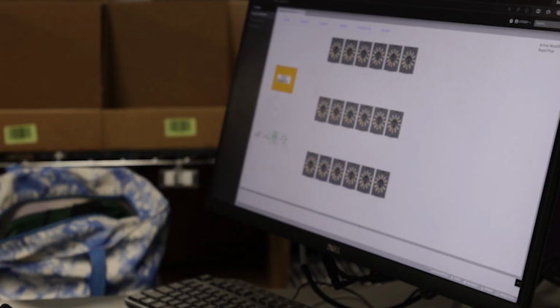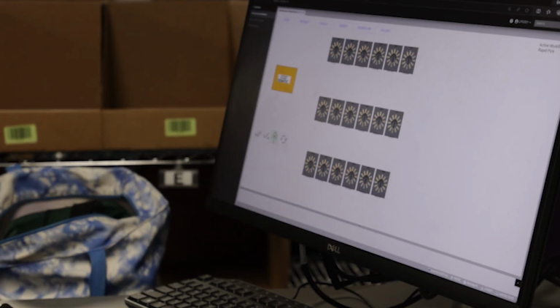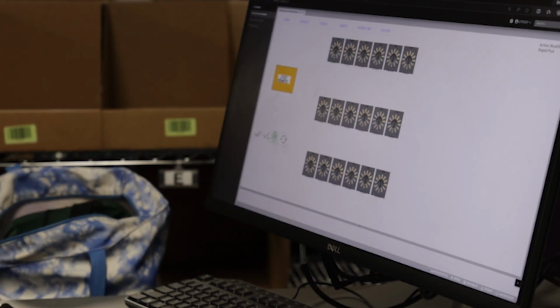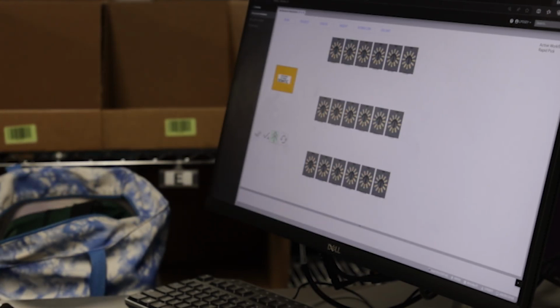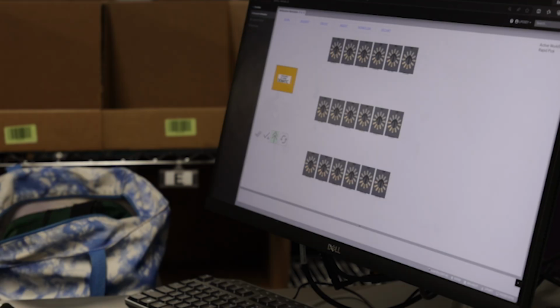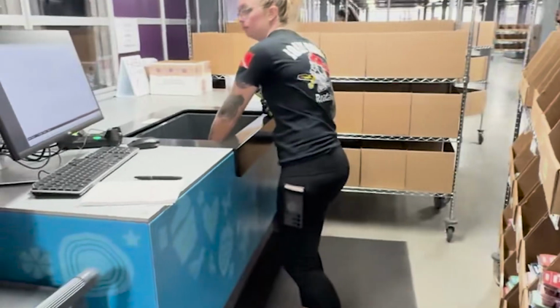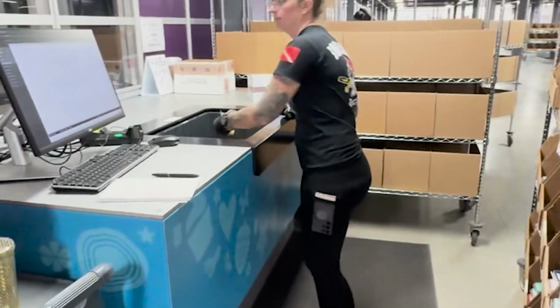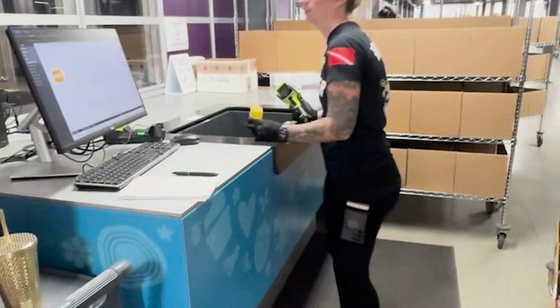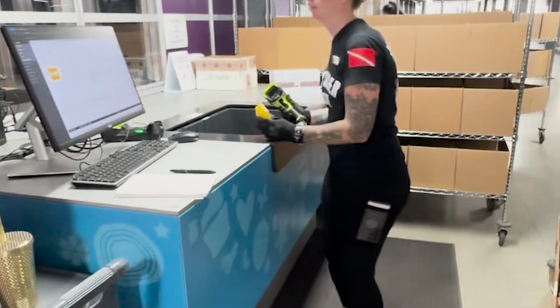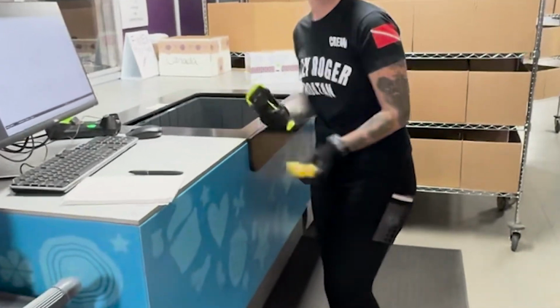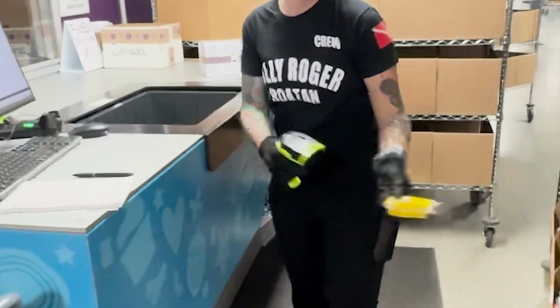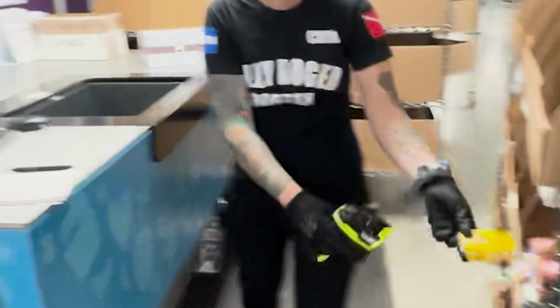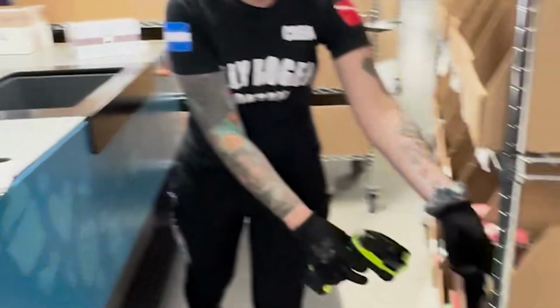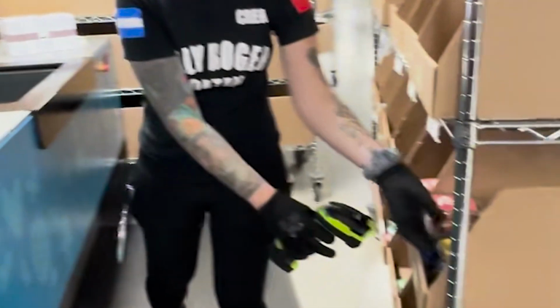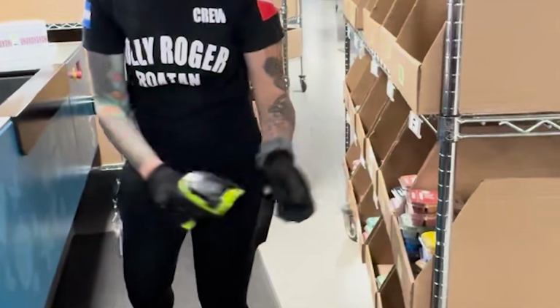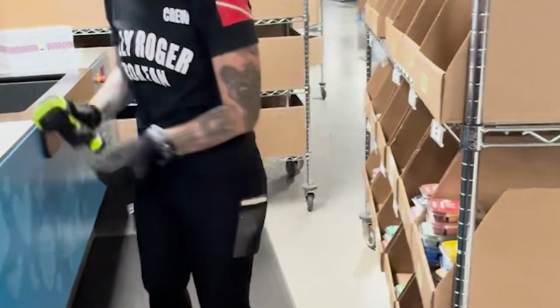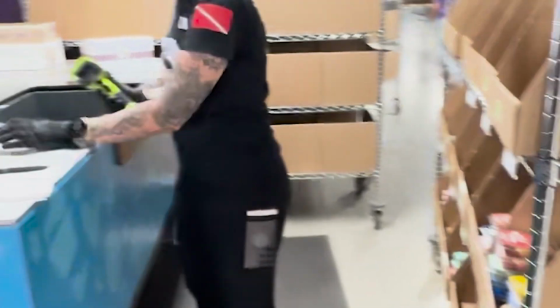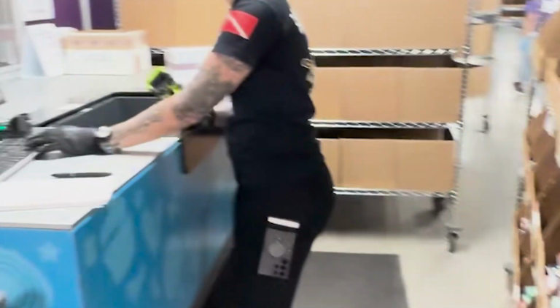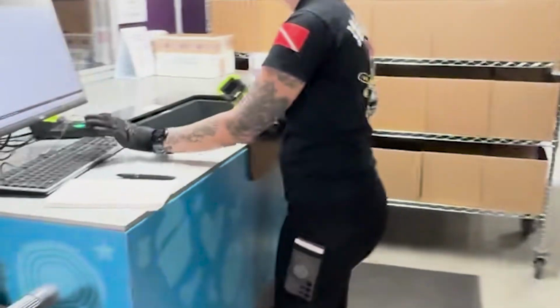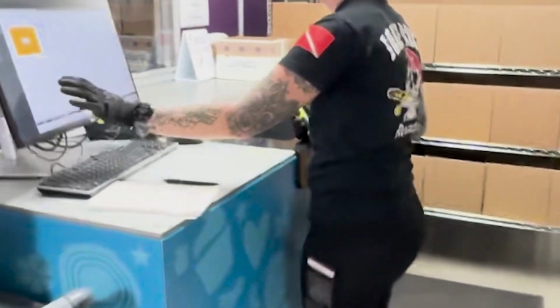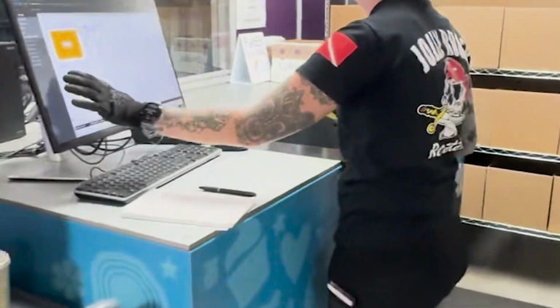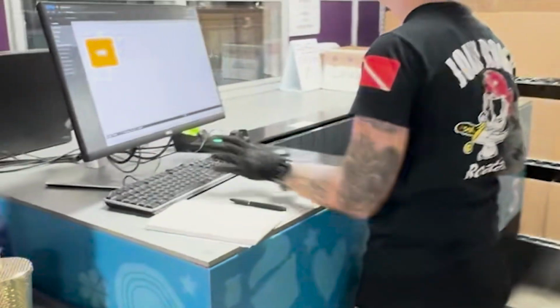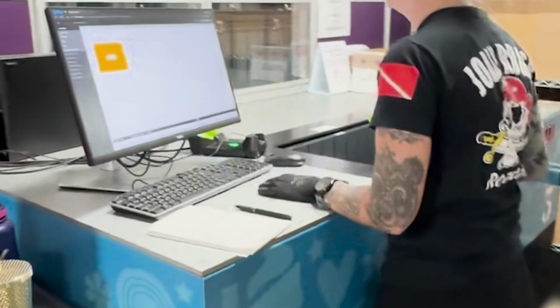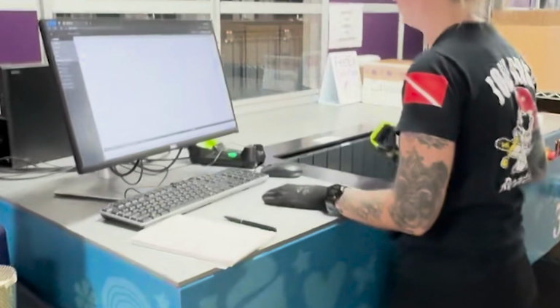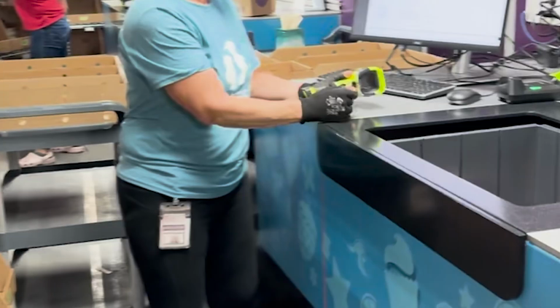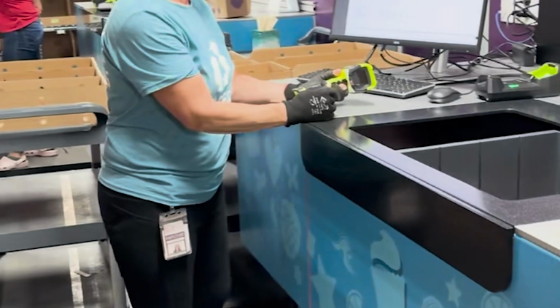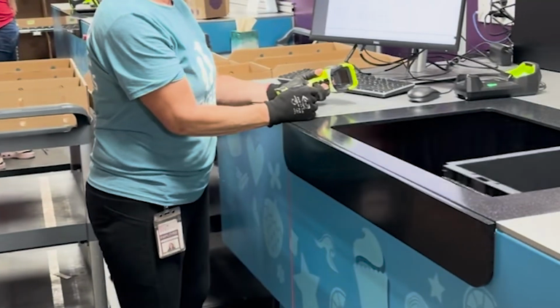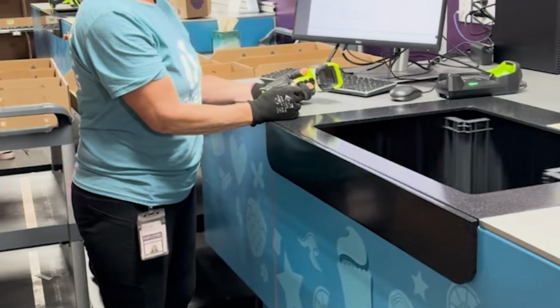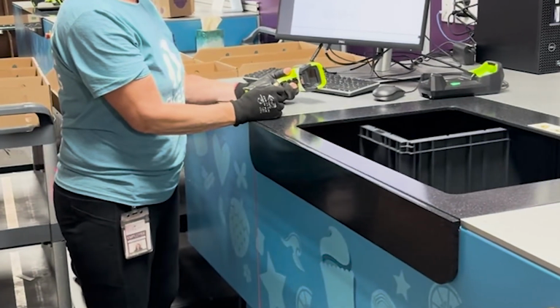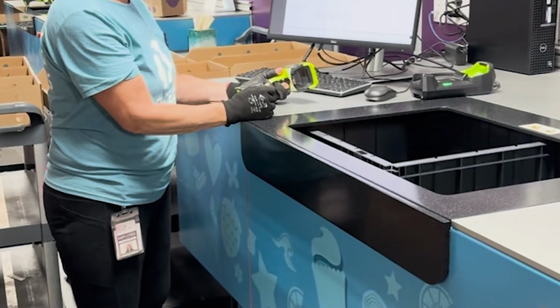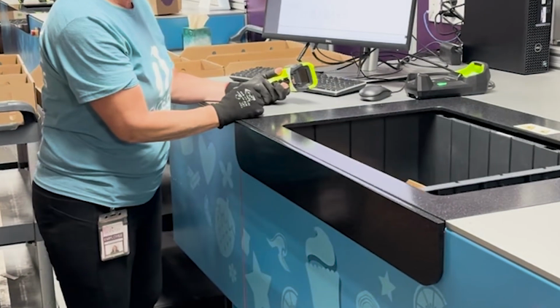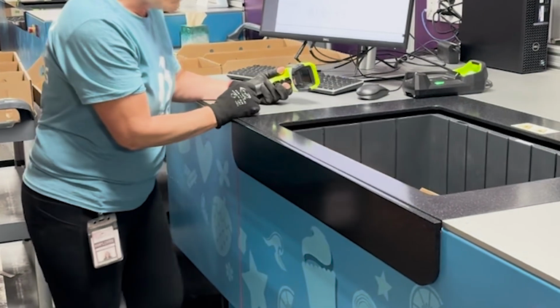The computer tells our pickers how much product to pick and which bin to place it in. When the pickers are done with an item, the robot collects the bin and stores it back into the grid.